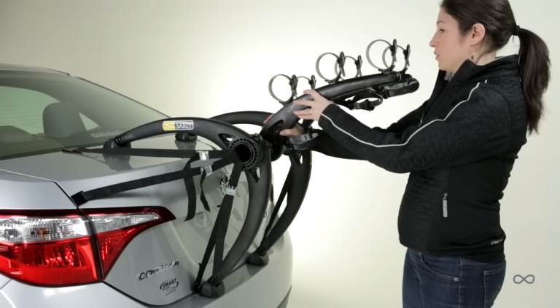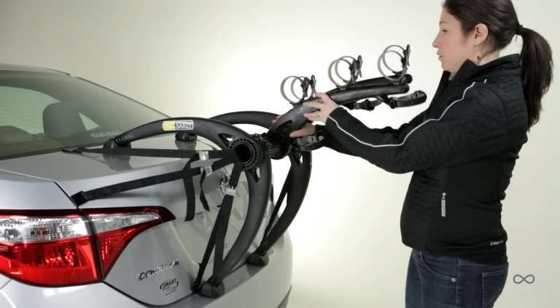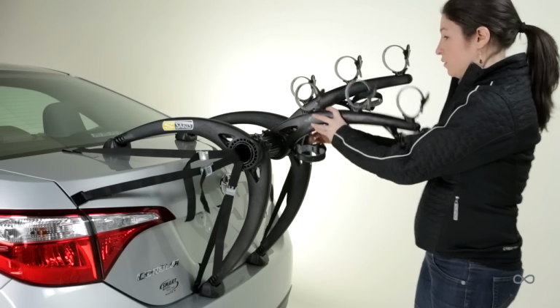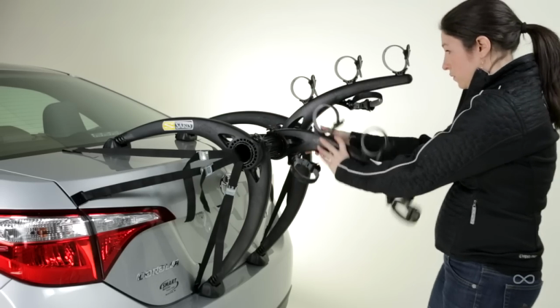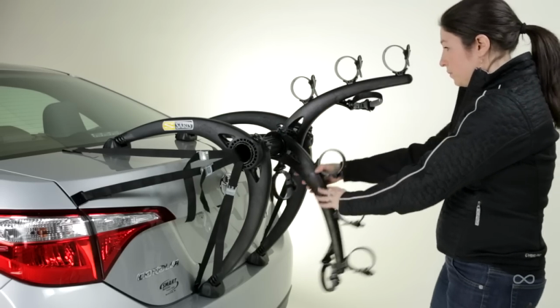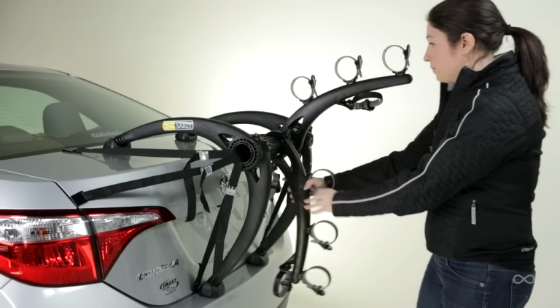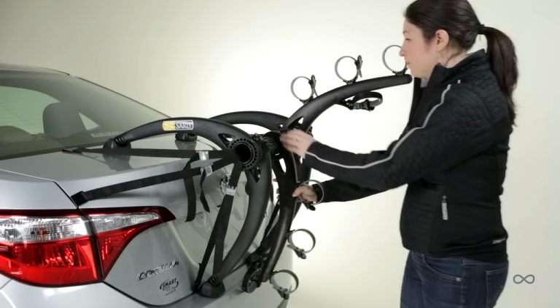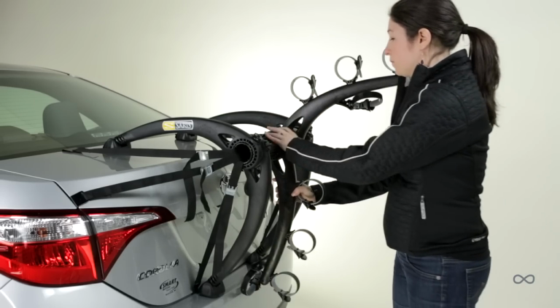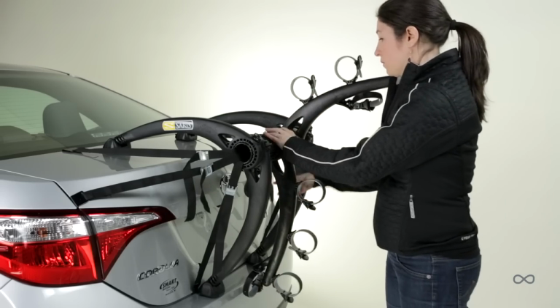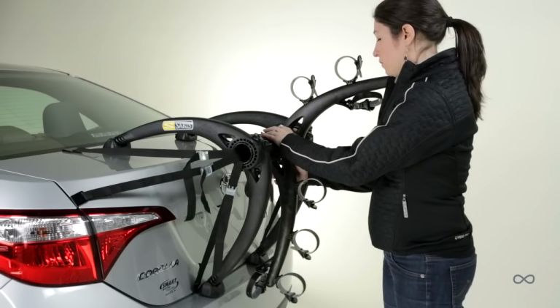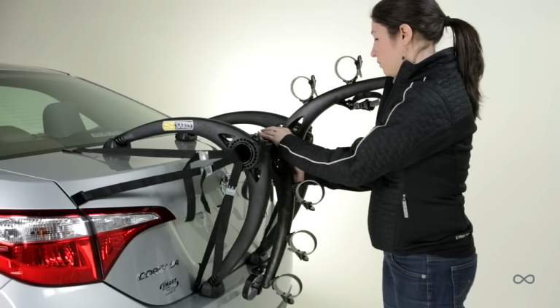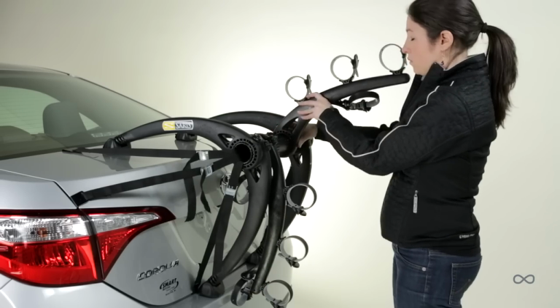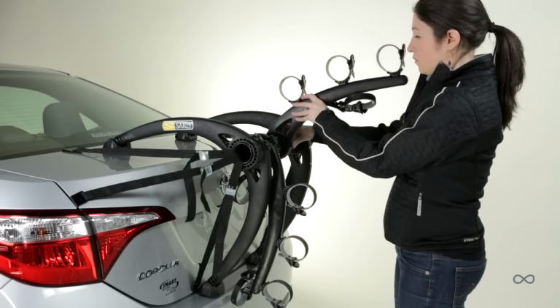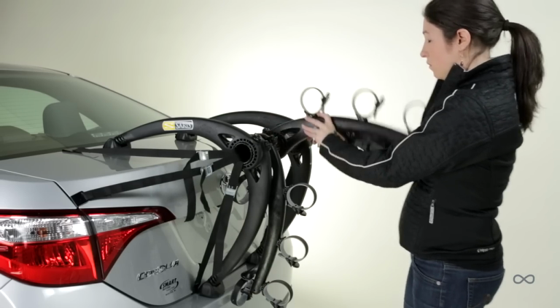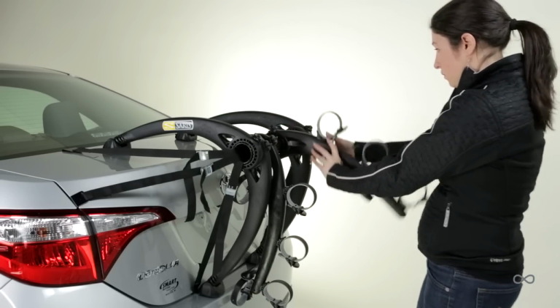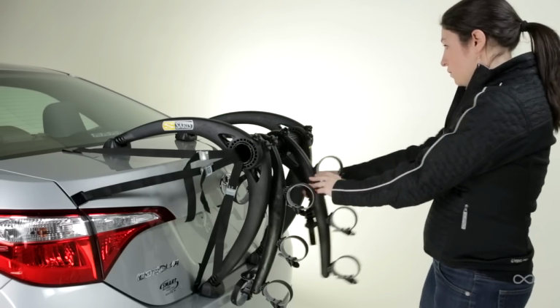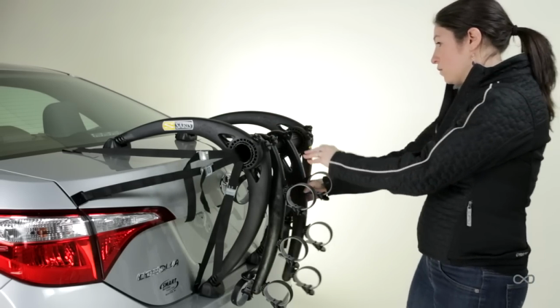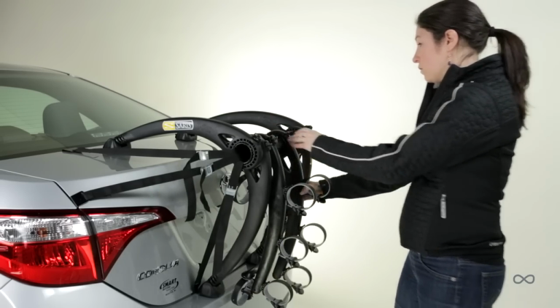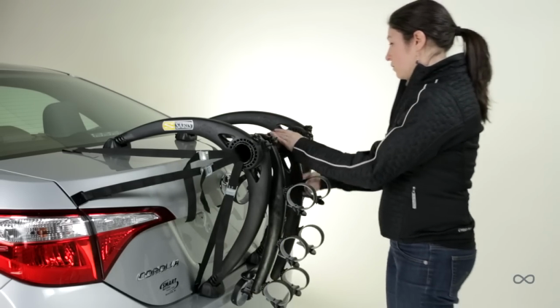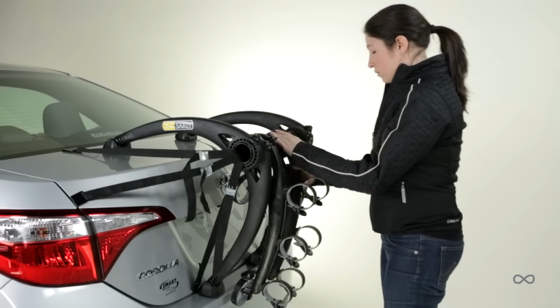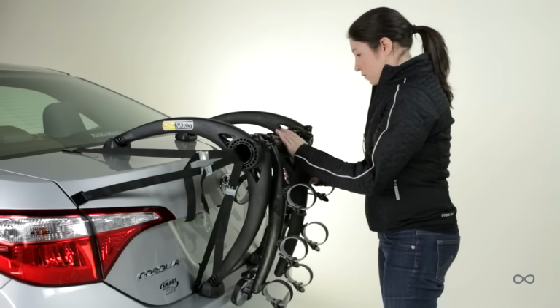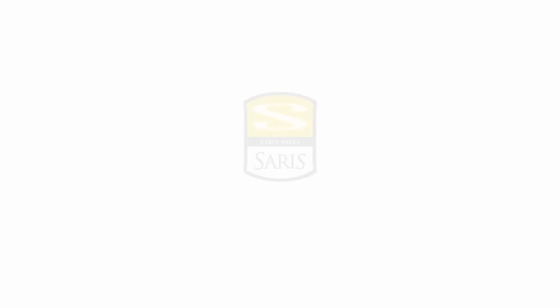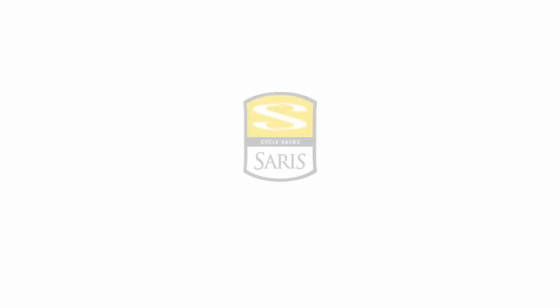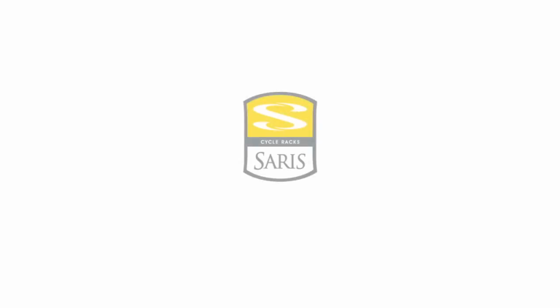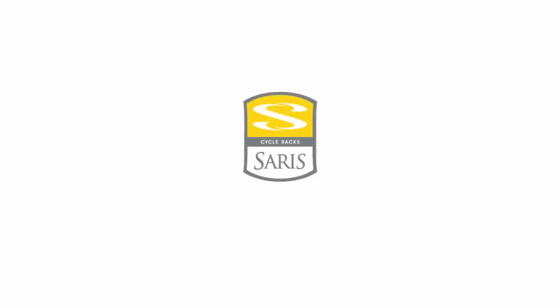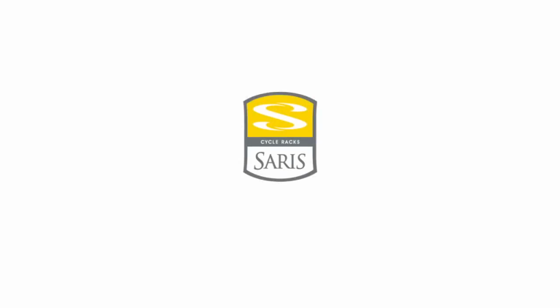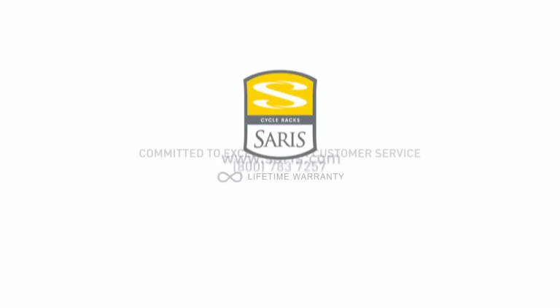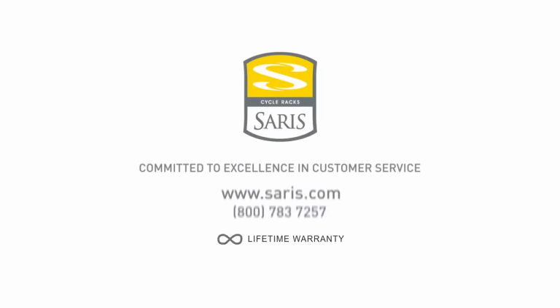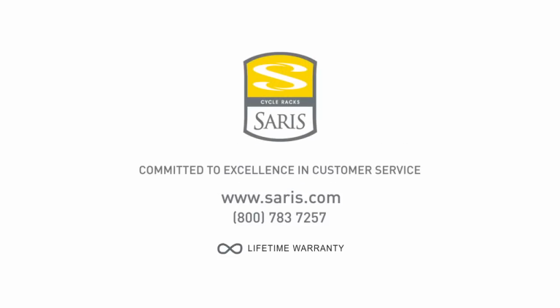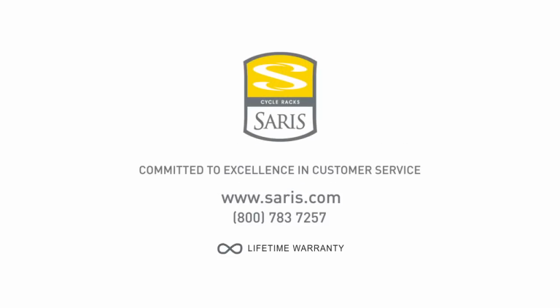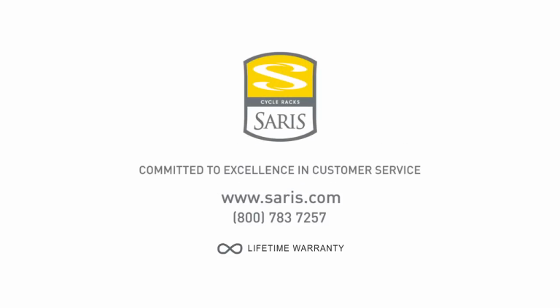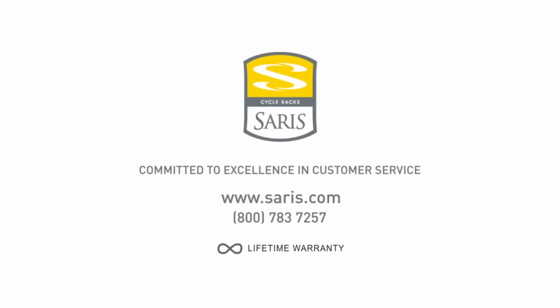Folds flat: convenient and easy storage thanks to an extremely compact folding design. This video is not meant to replace the owner's manual.